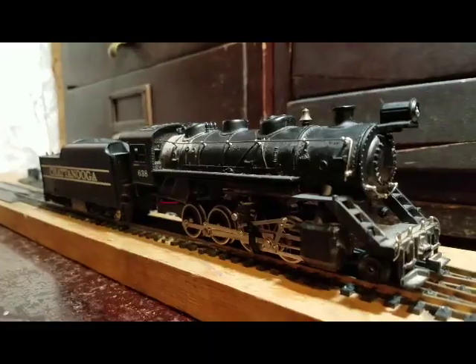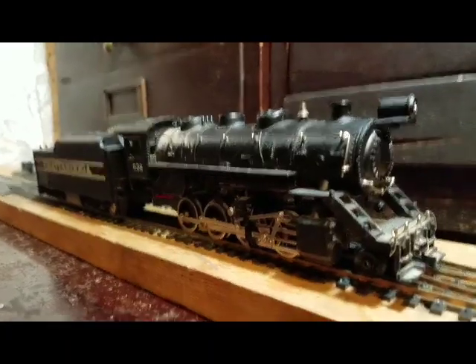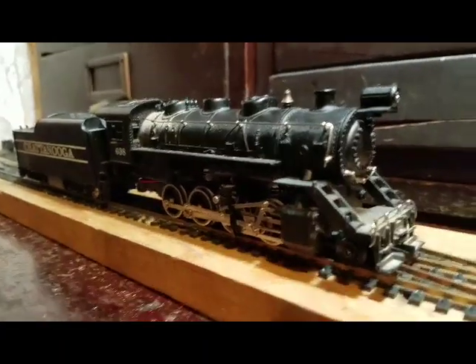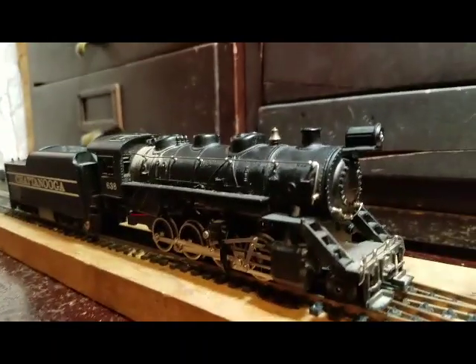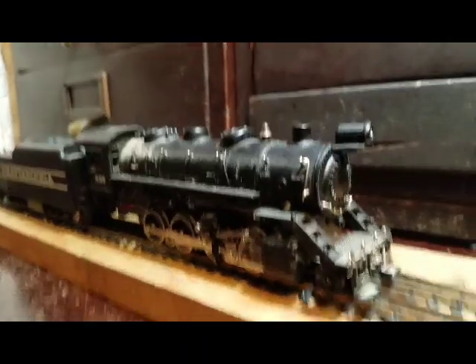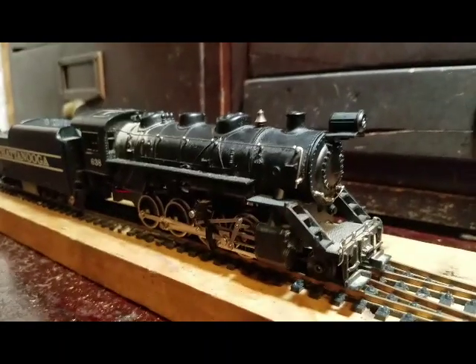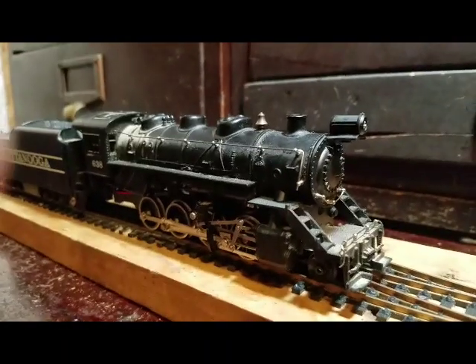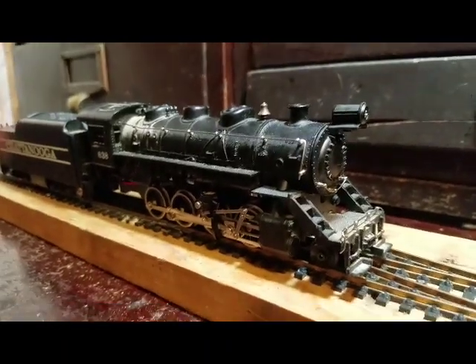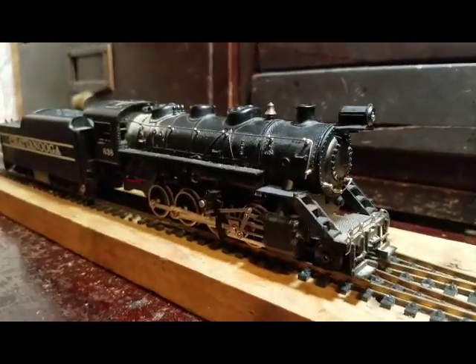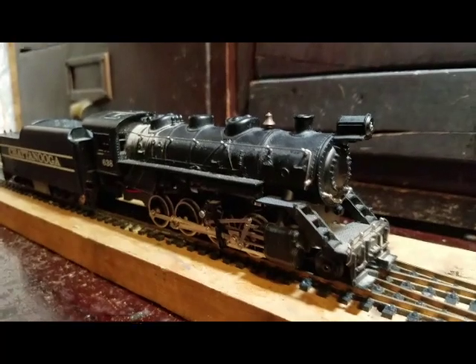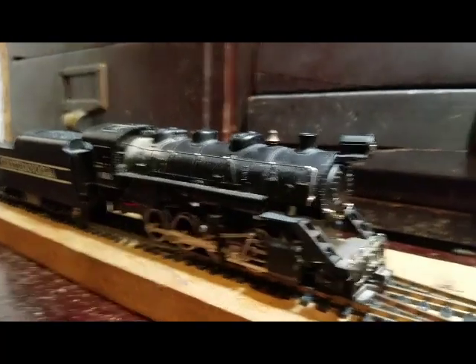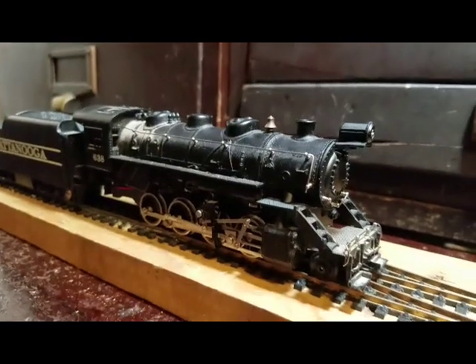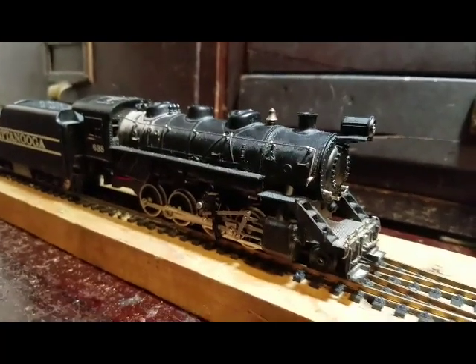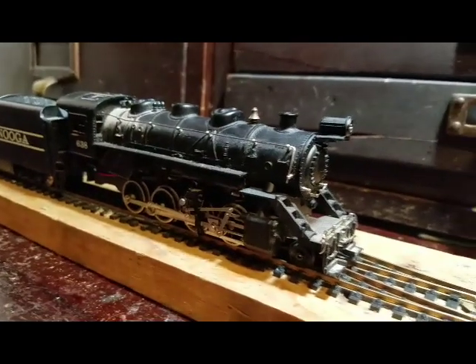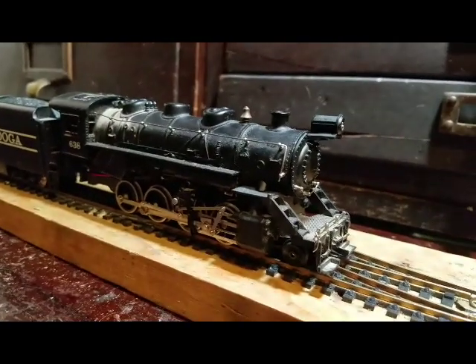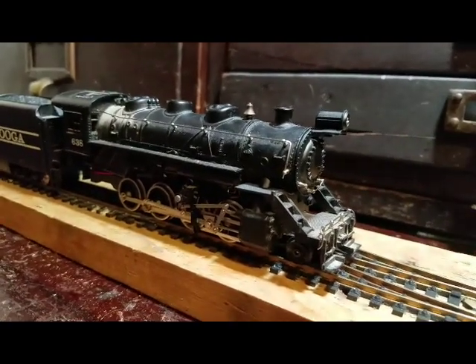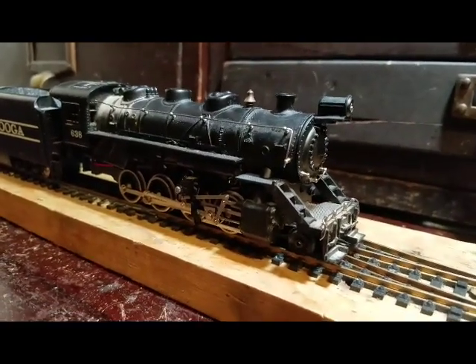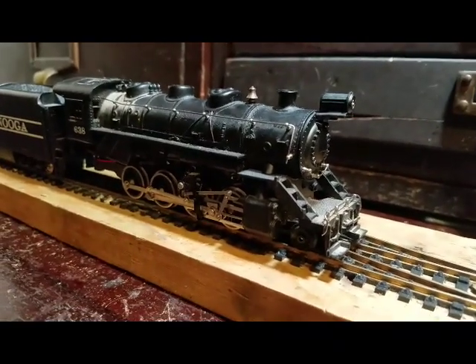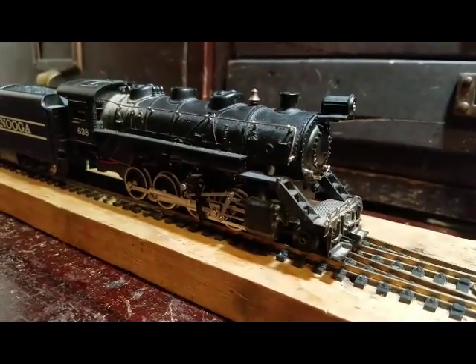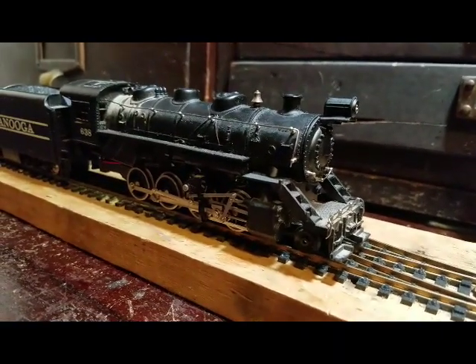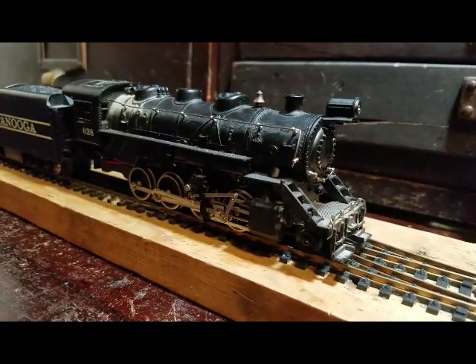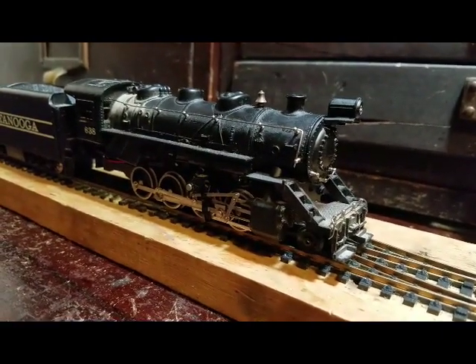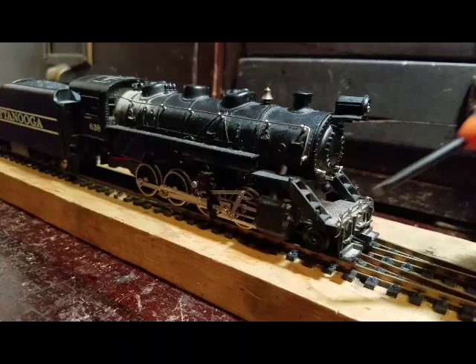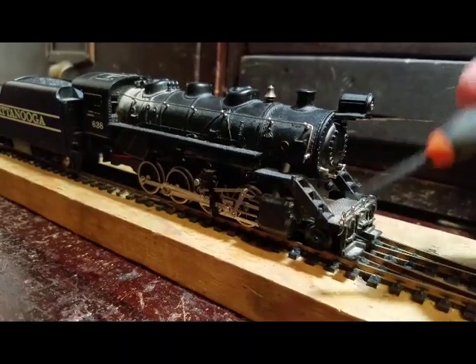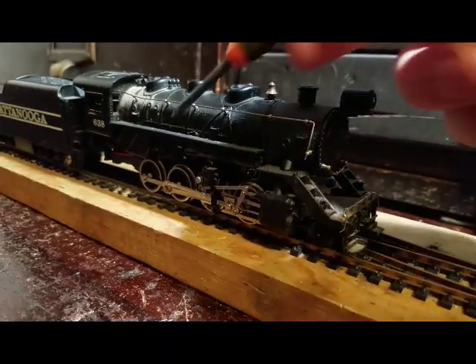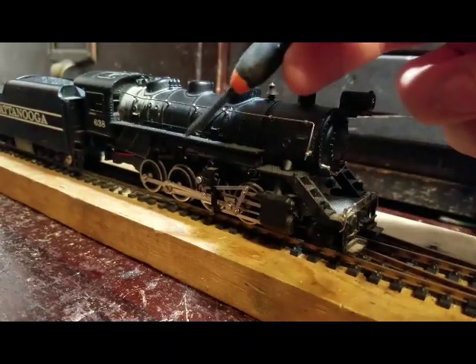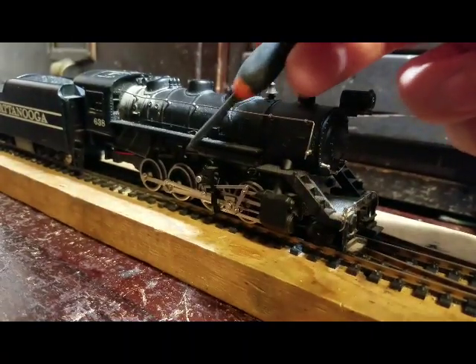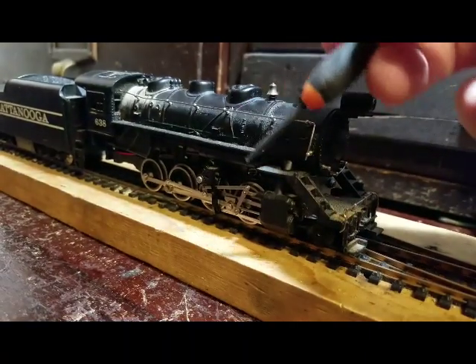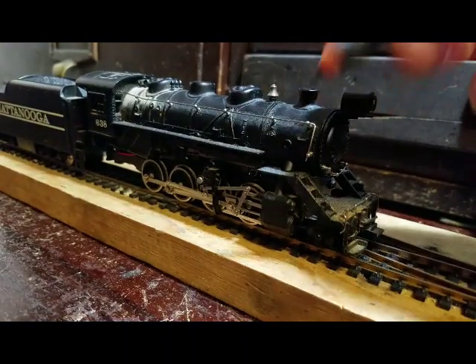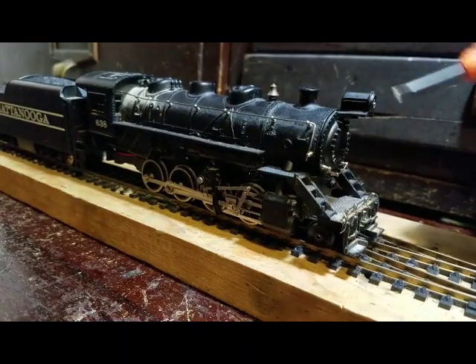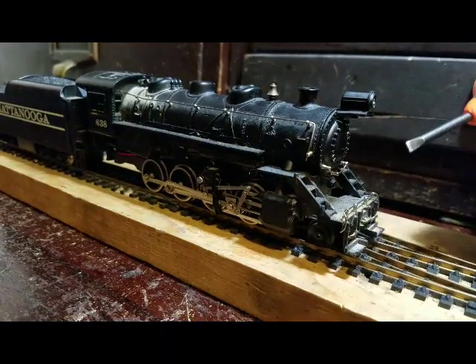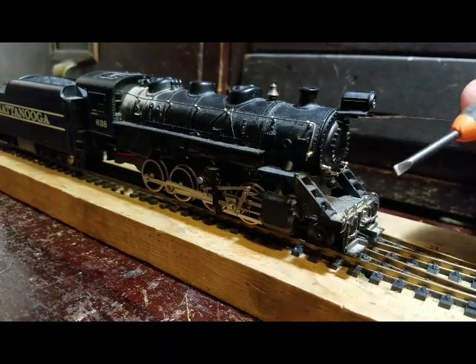Hello everybody, Cocosing Valley Central speaking. Tonight I'm going to do a review on the Tyco 280 Consolidation Class Chattanooga Choo Choo.